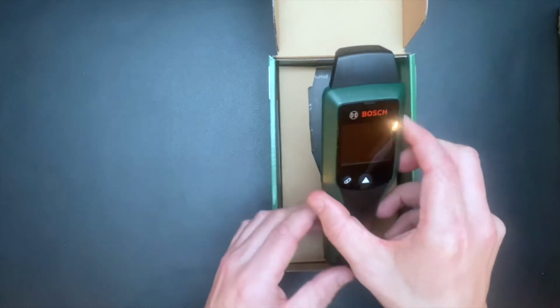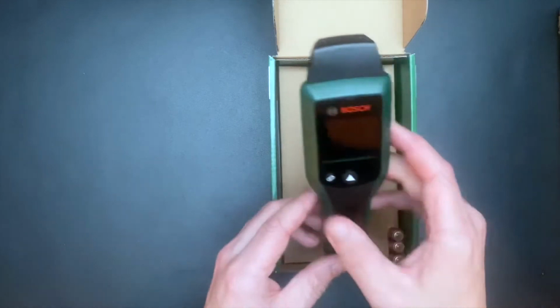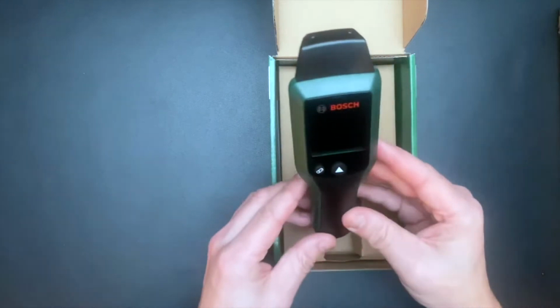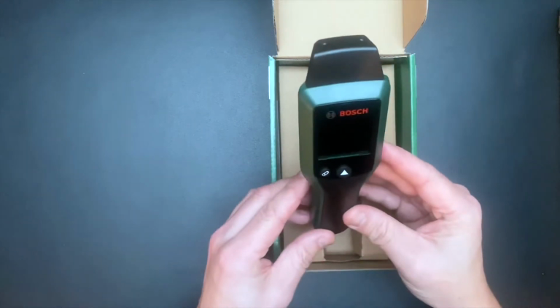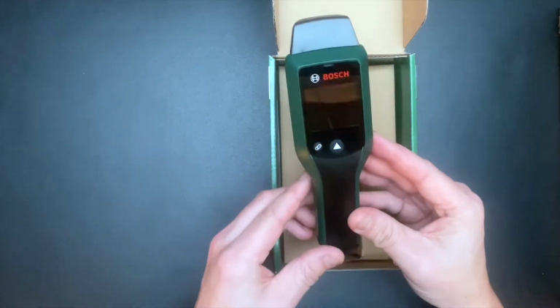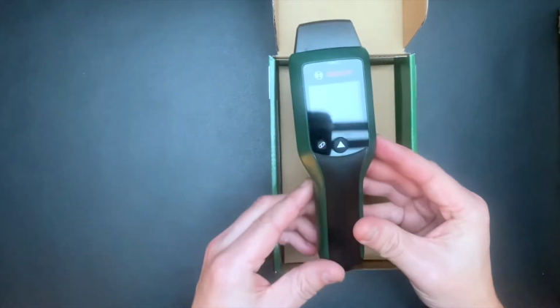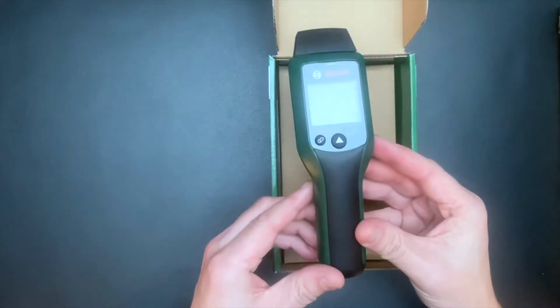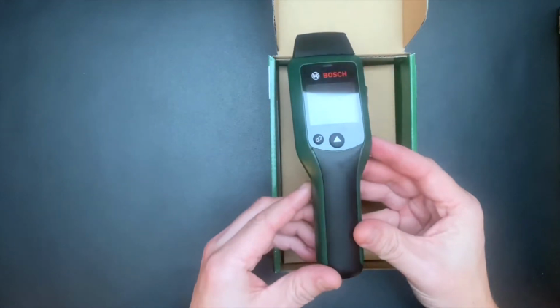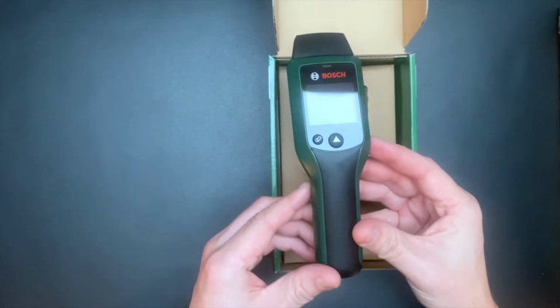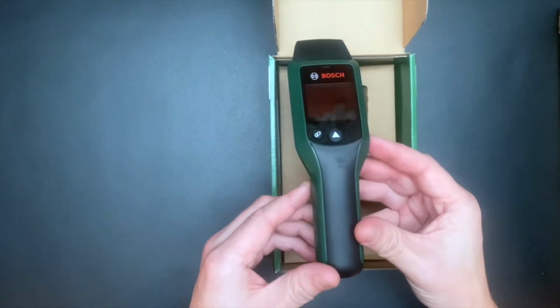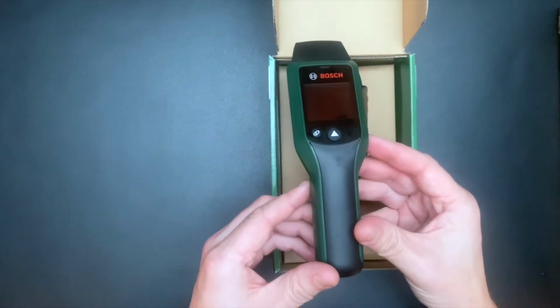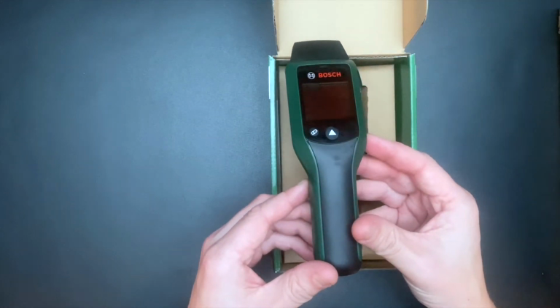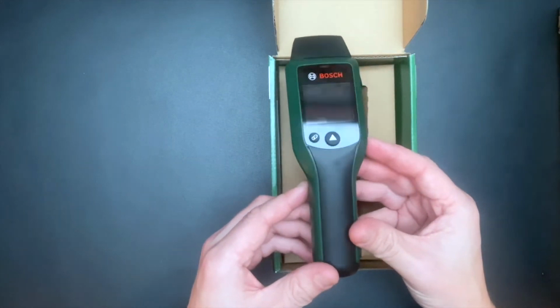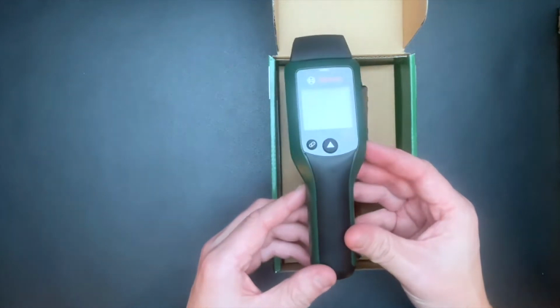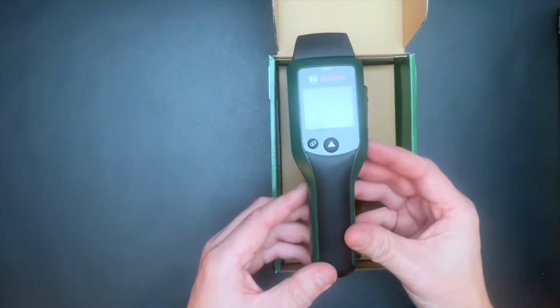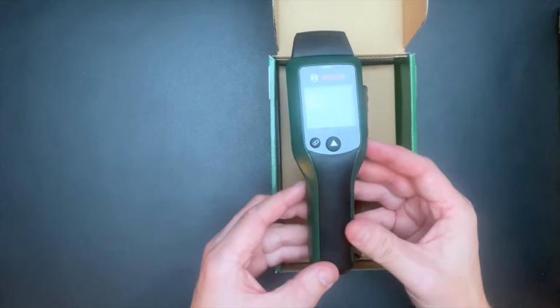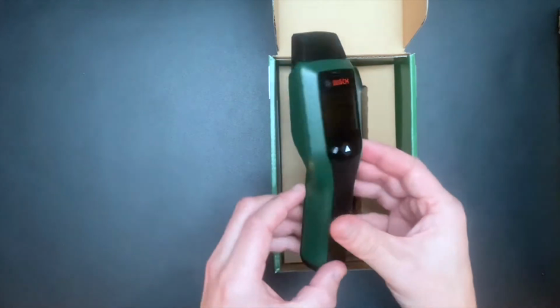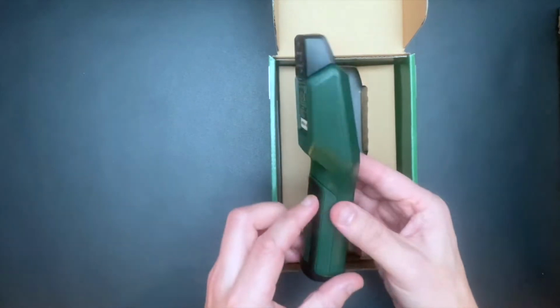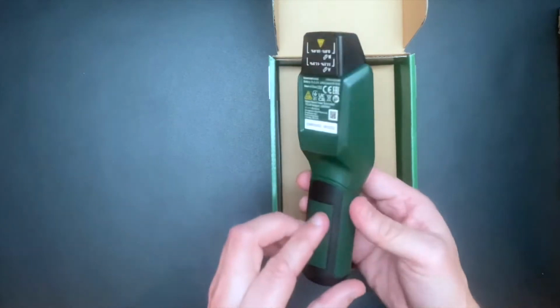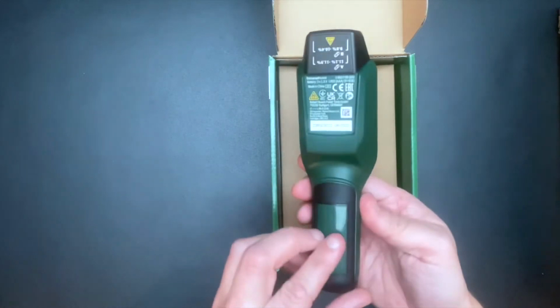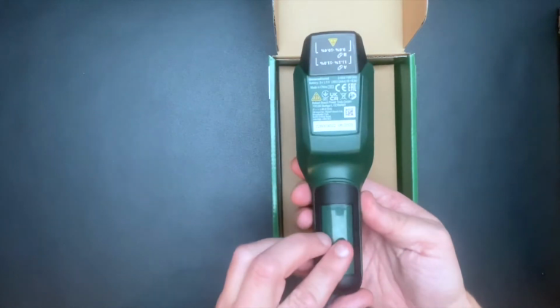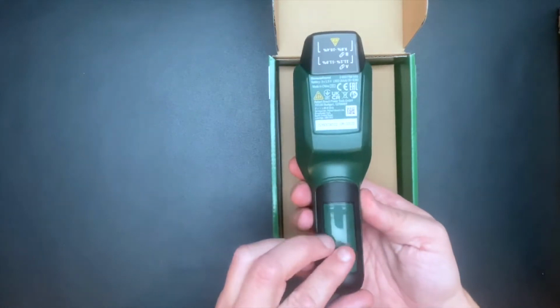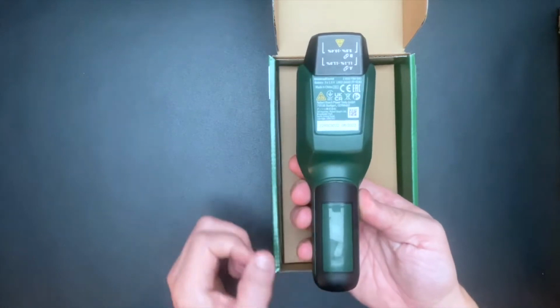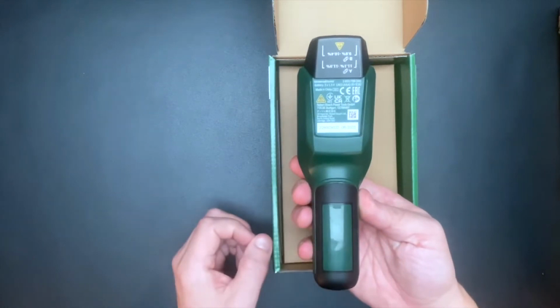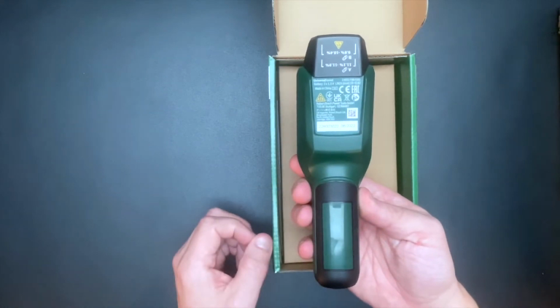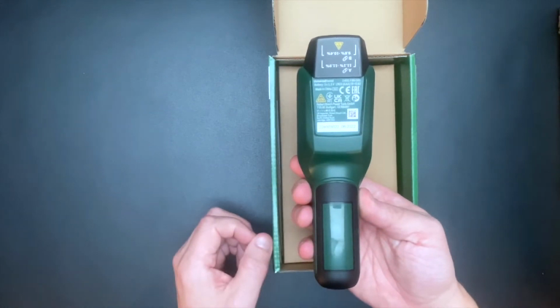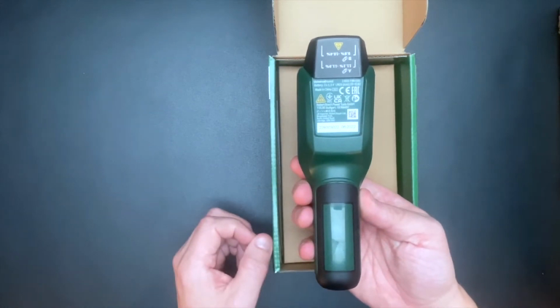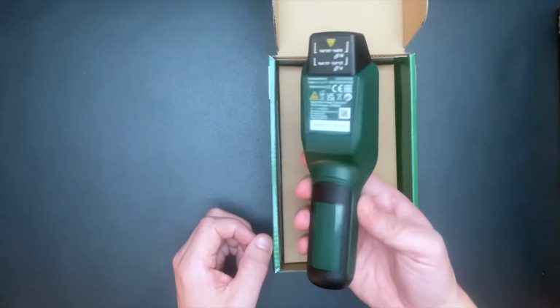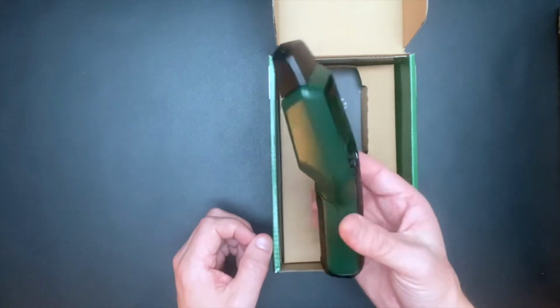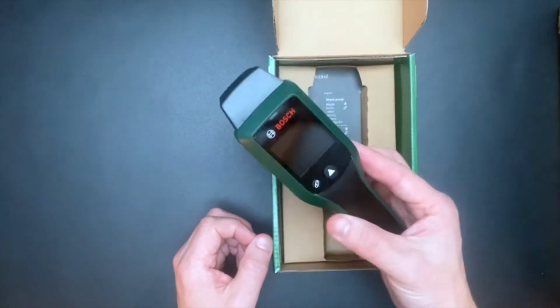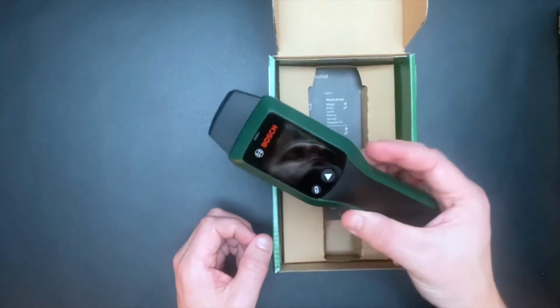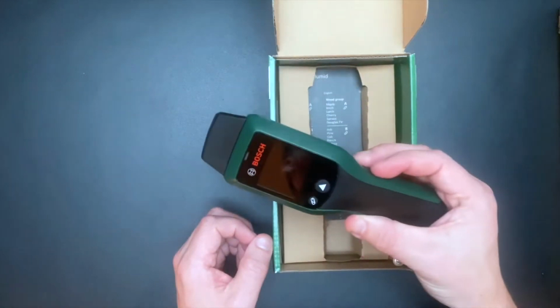I am also going to test how this tool works on both dry wood and wet wood. The tool fits nicely in the hand and it feels robust and compact.